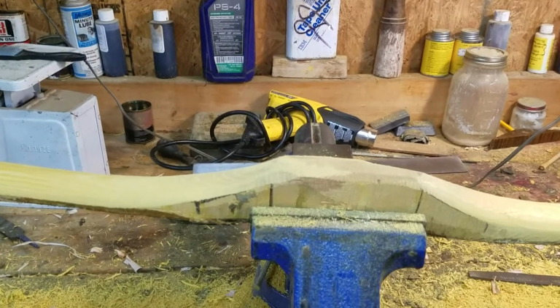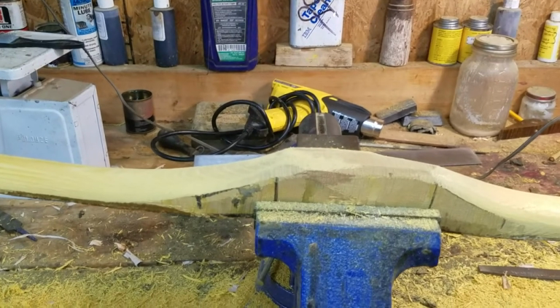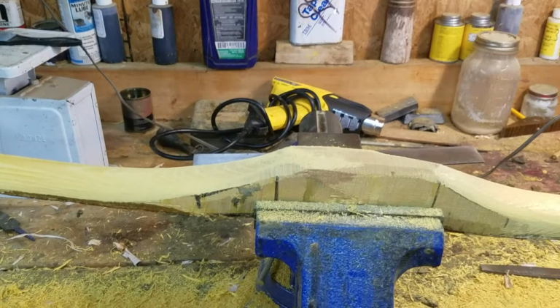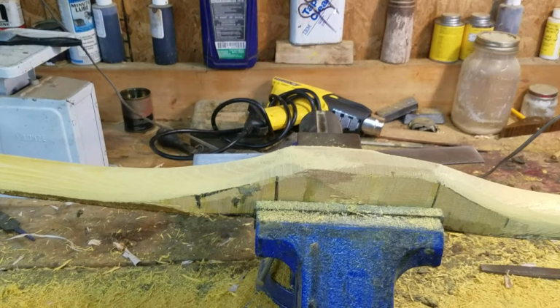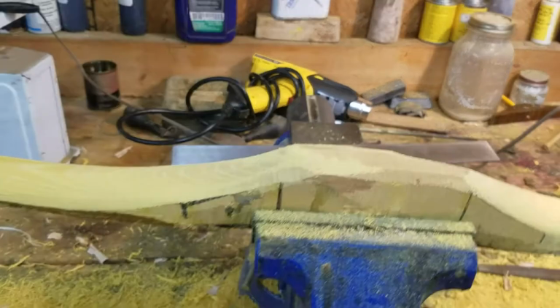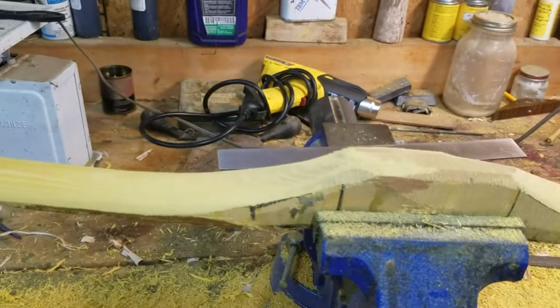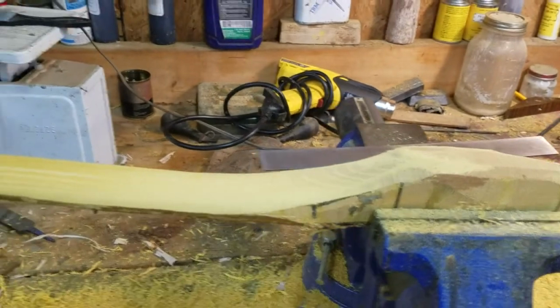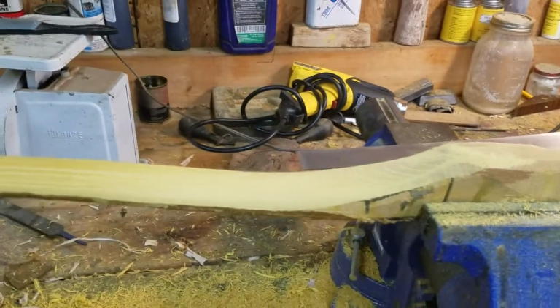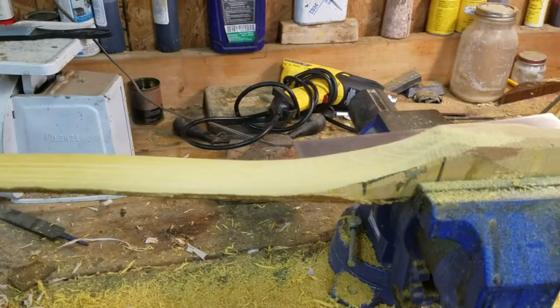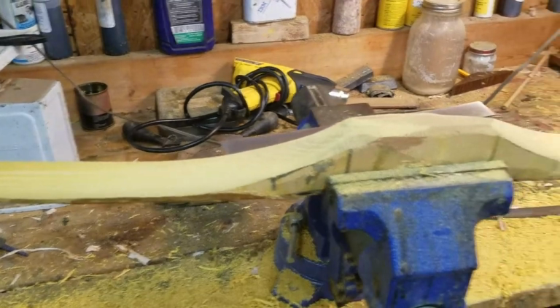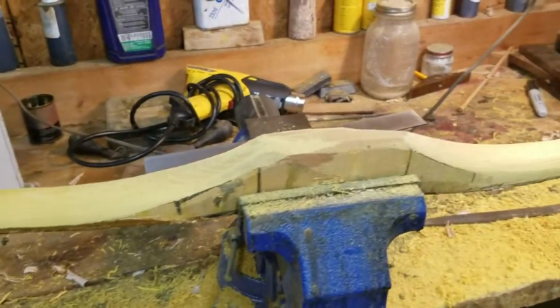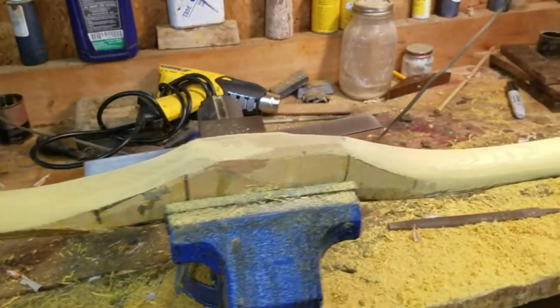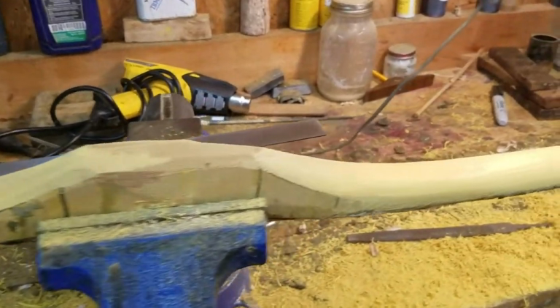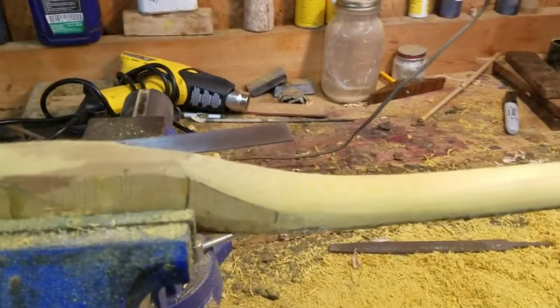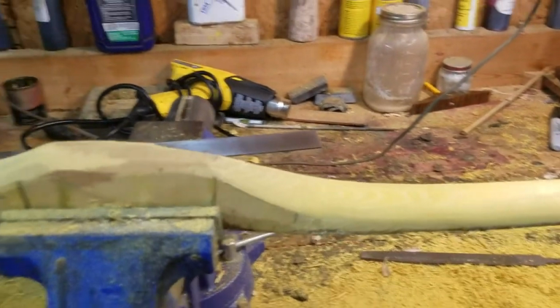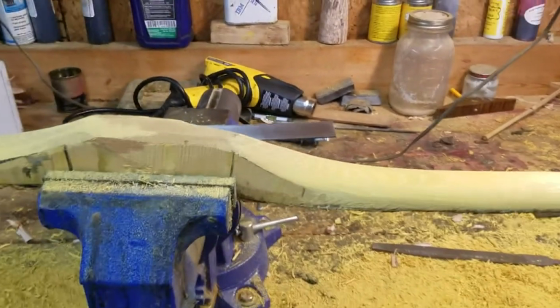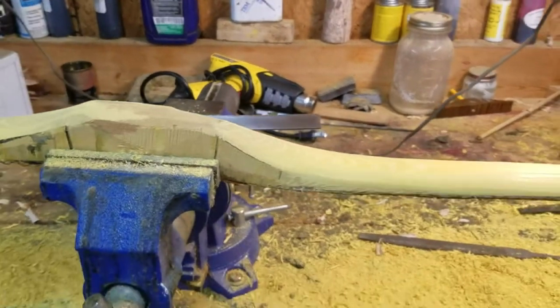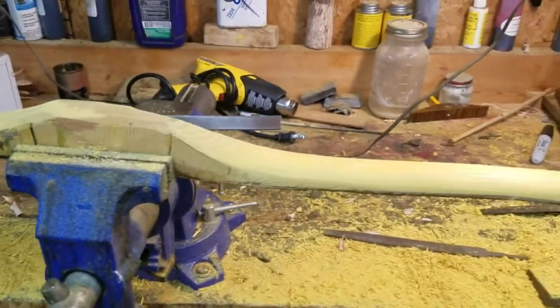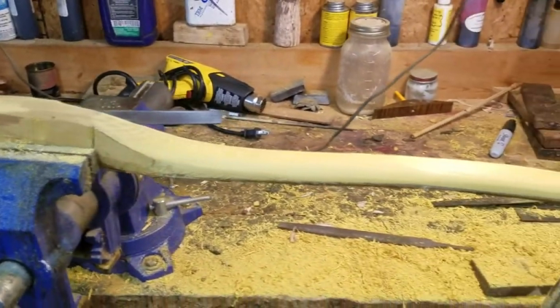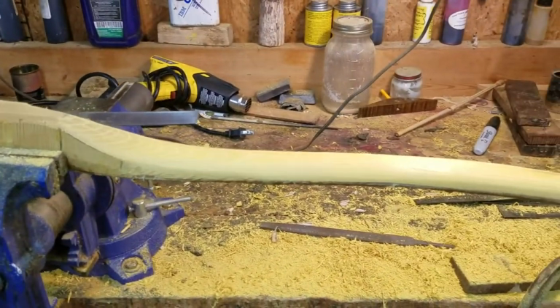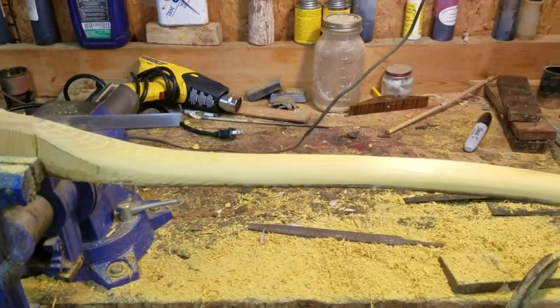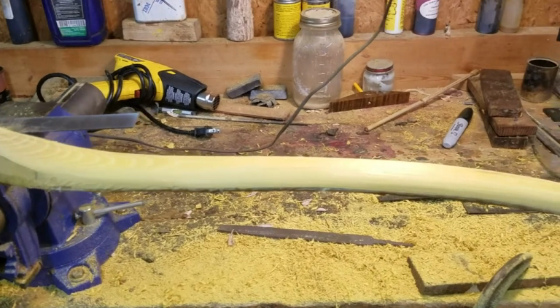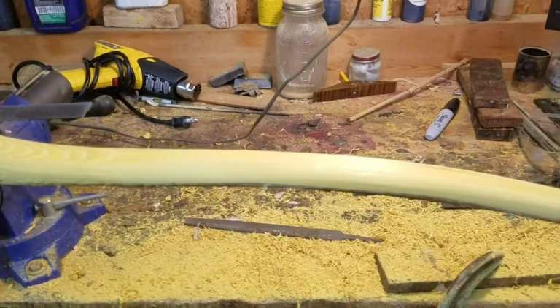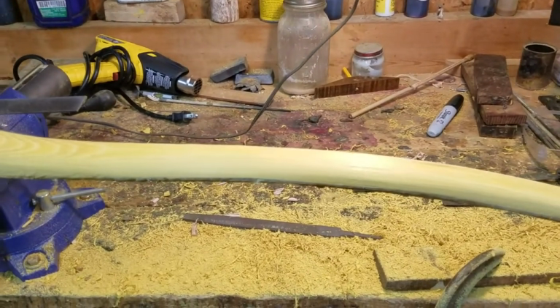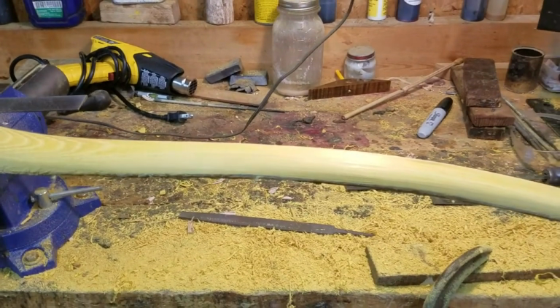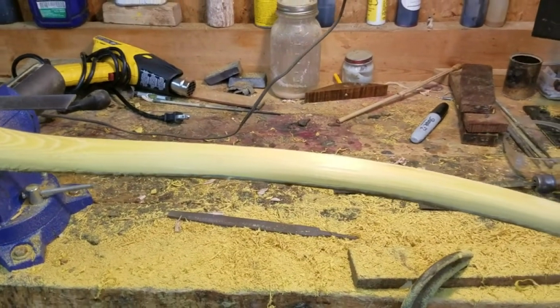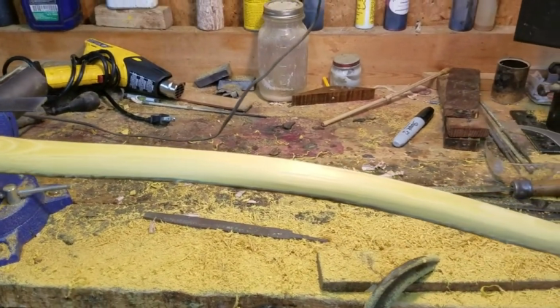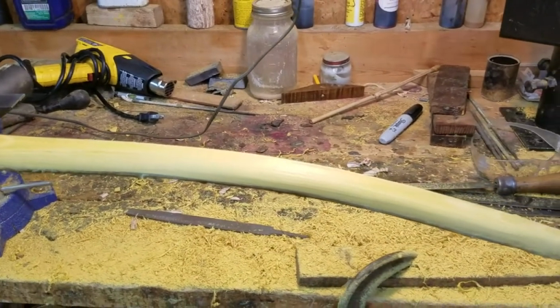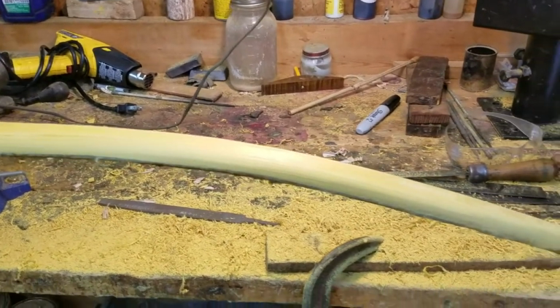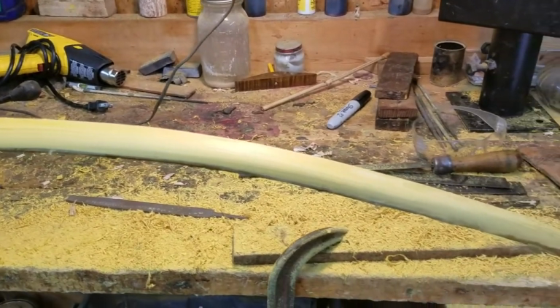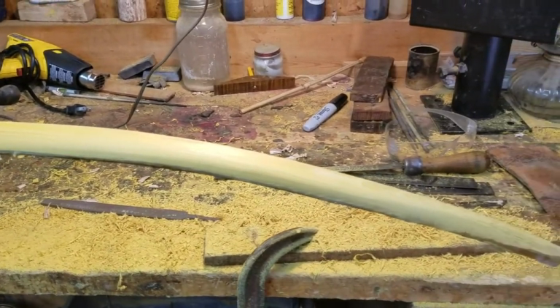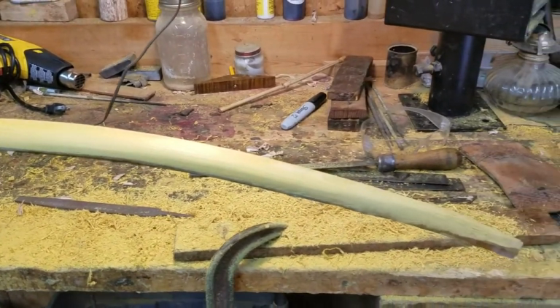Hey guys, Mike Yancey with Pine Hollow Longbows, and I want to show you something on tiller and a sinew-backed Osage bow that I think will really help you in your bow building, as well as even self bows with no backing.